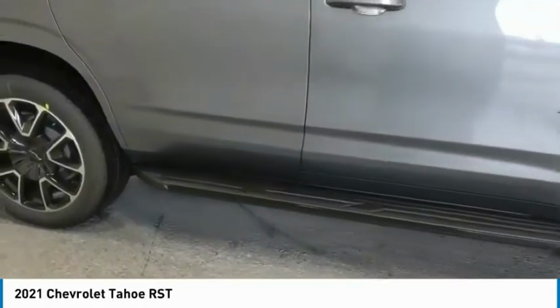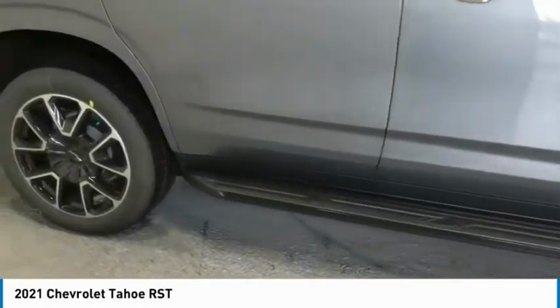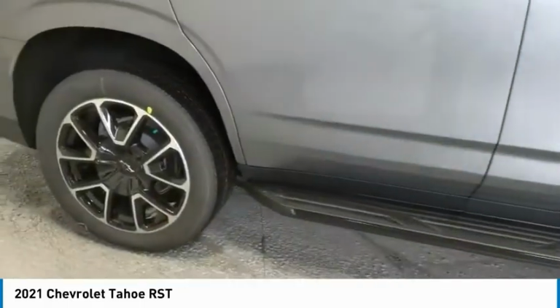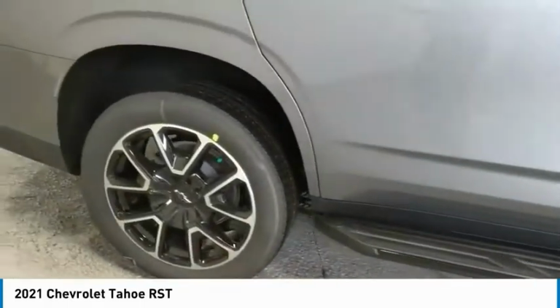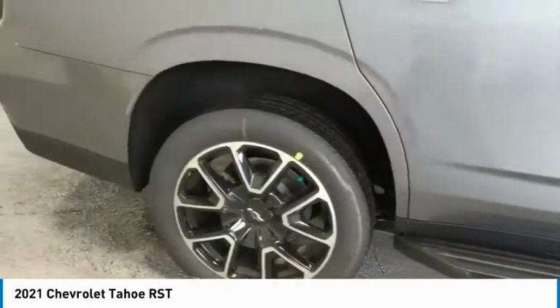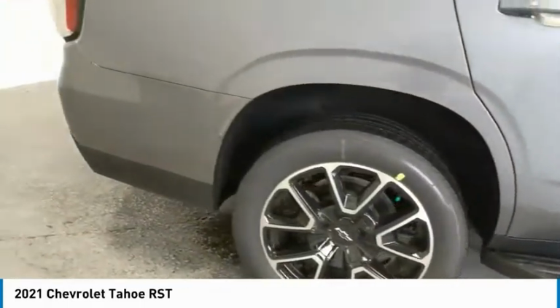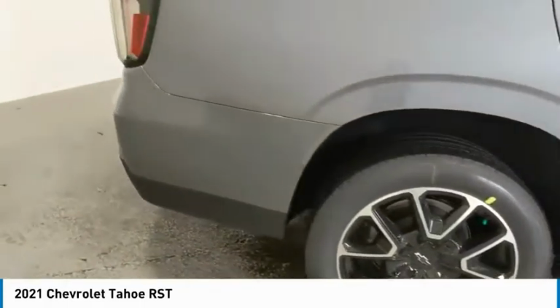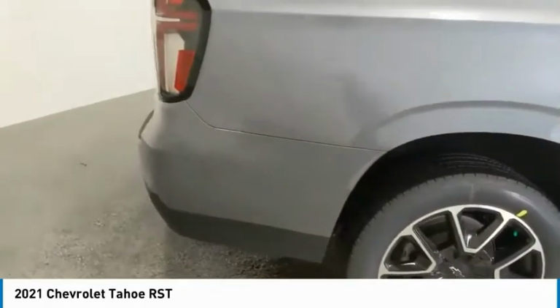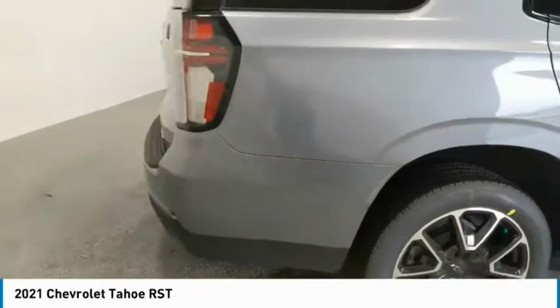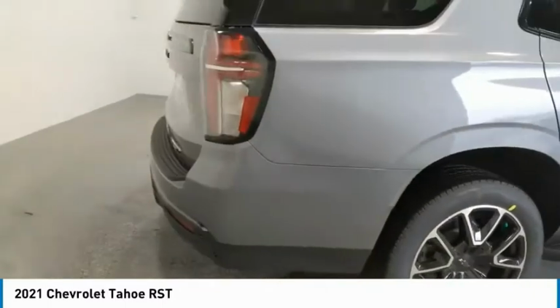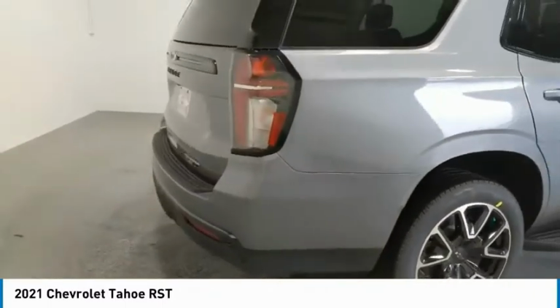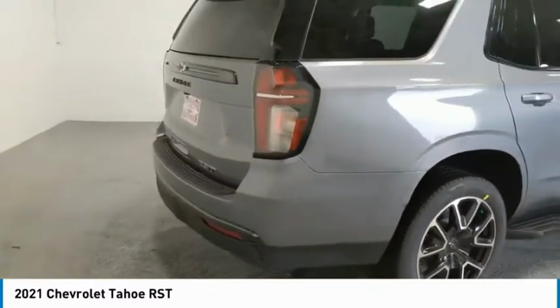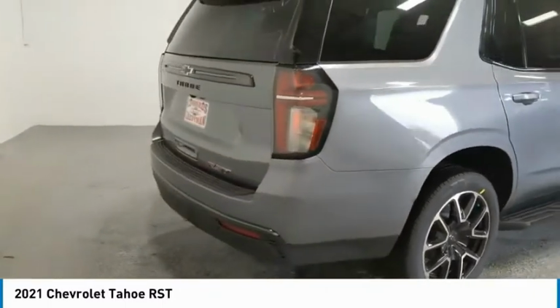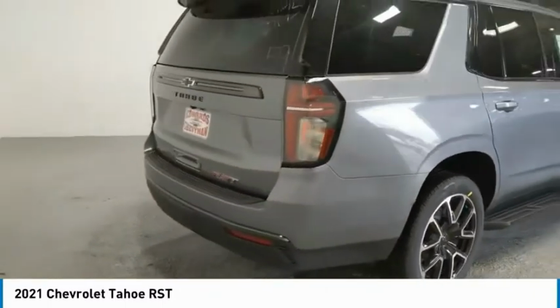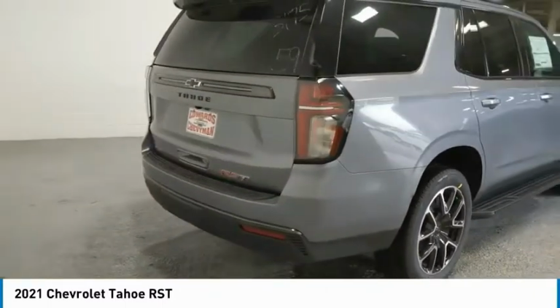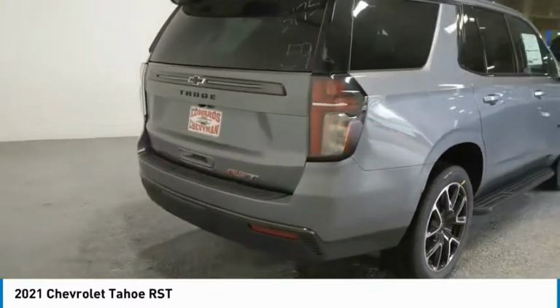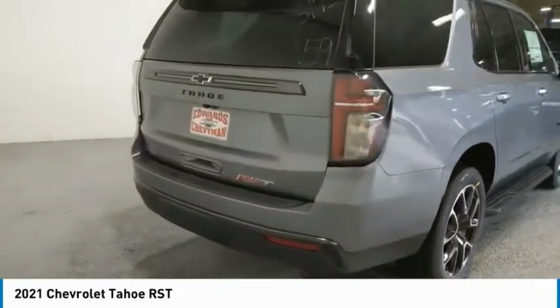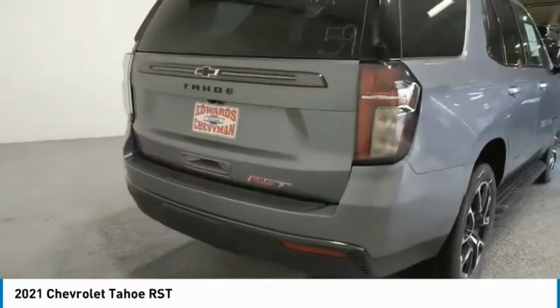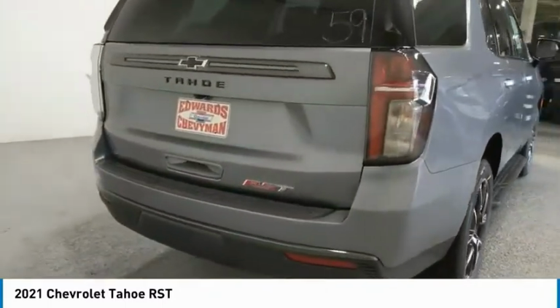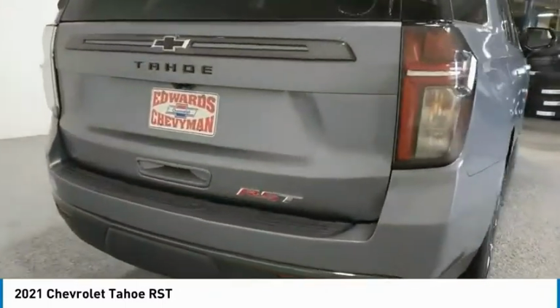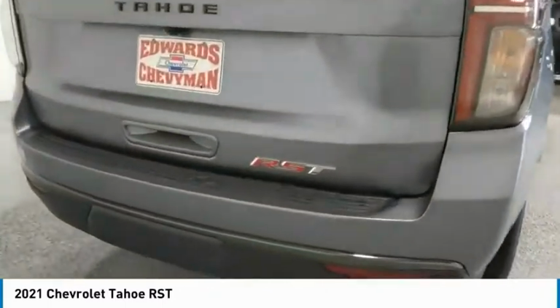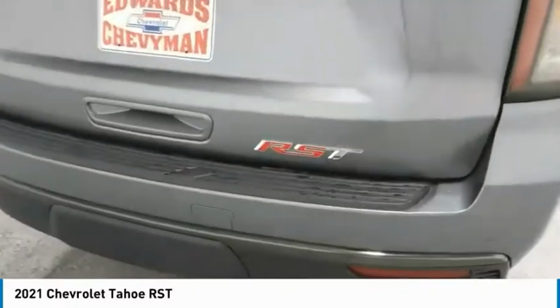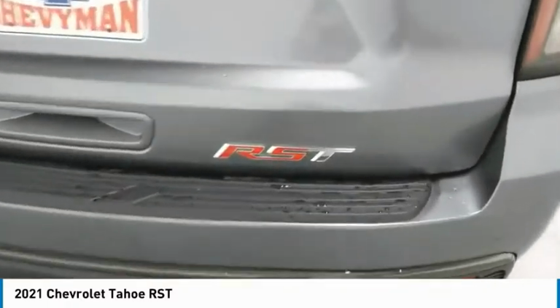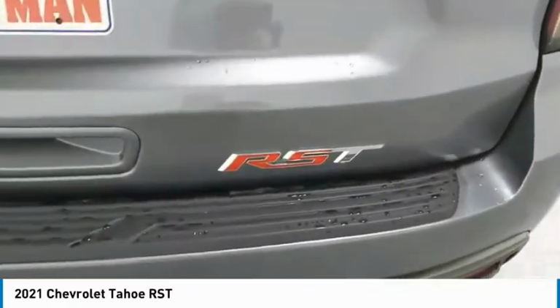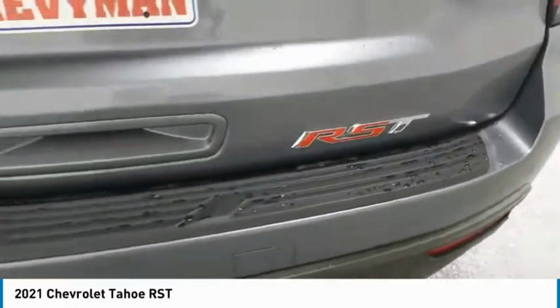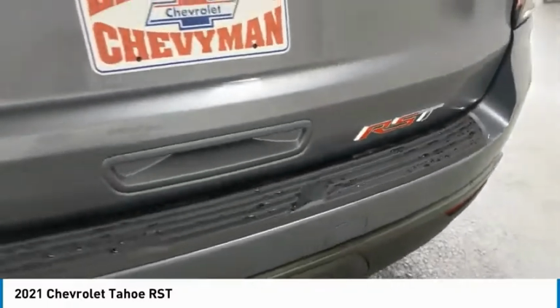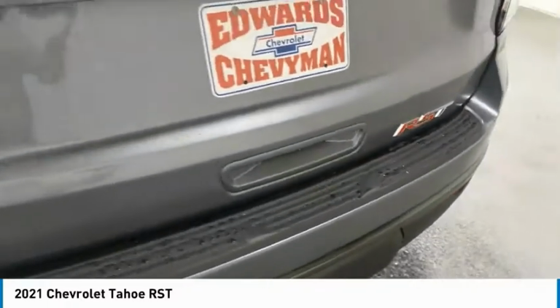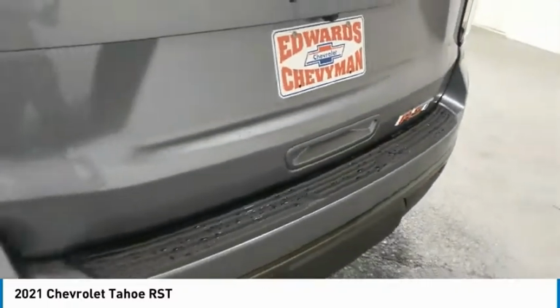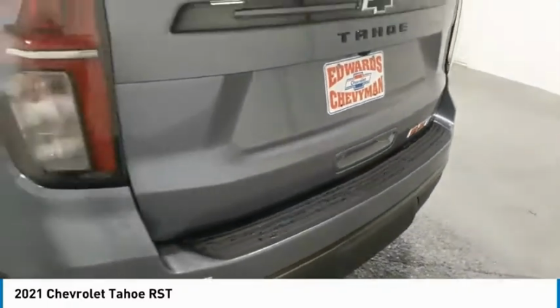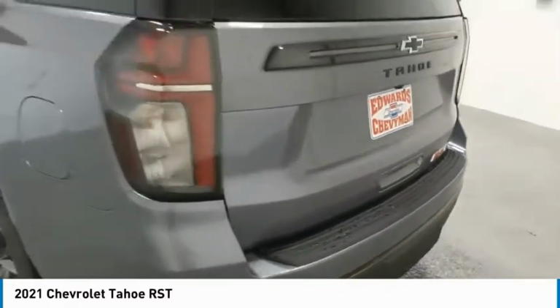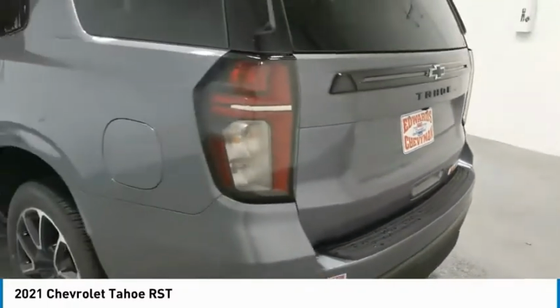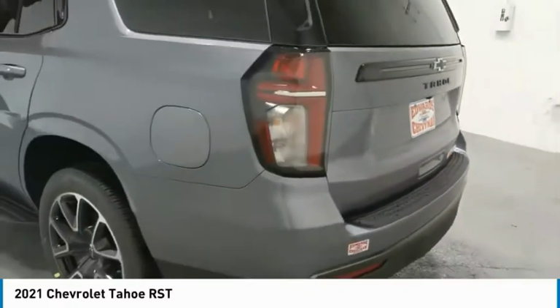Towing package, aluminum wheels, running boards, heated side mirrors, traction control, daytime running lights, remote keyless entry, remote trunk release, mirror memory, security system.